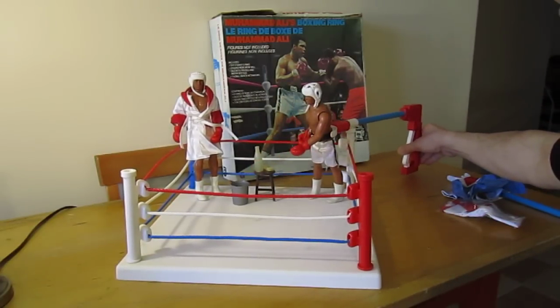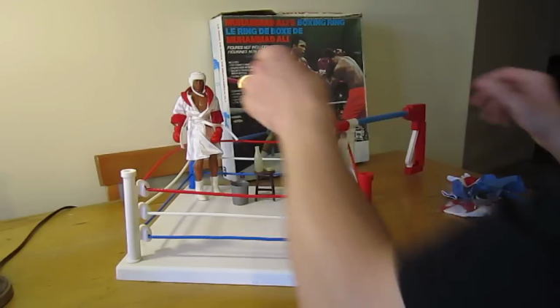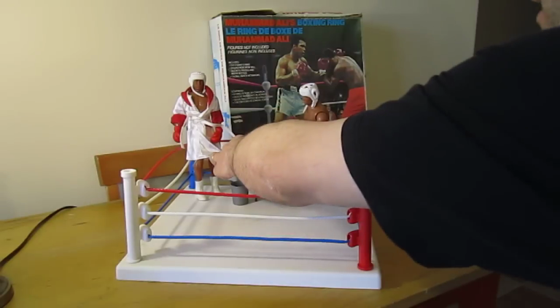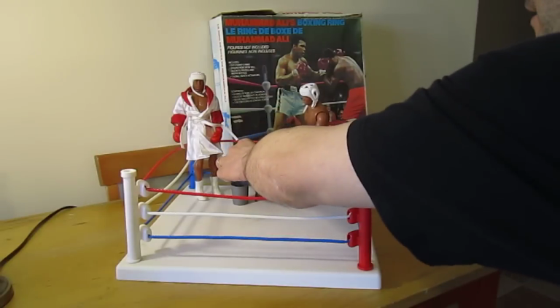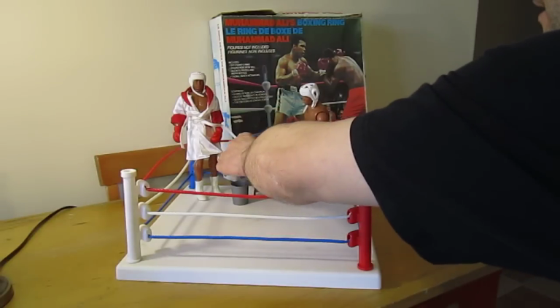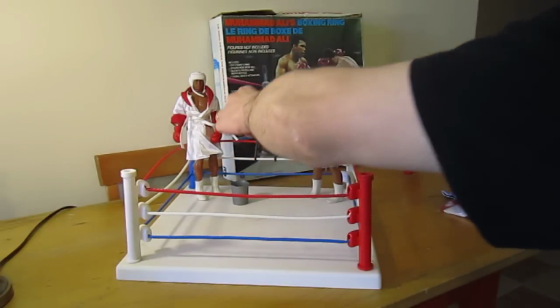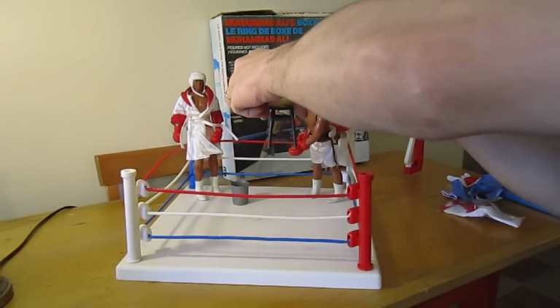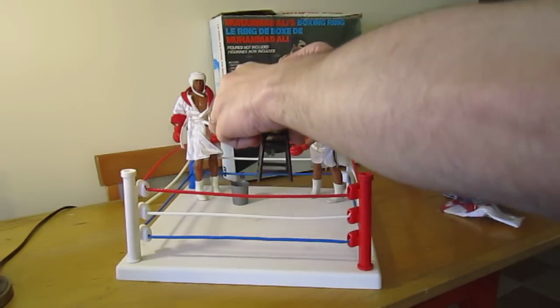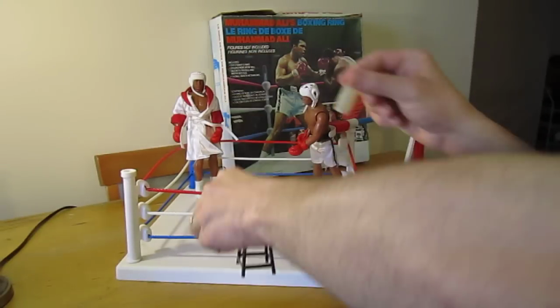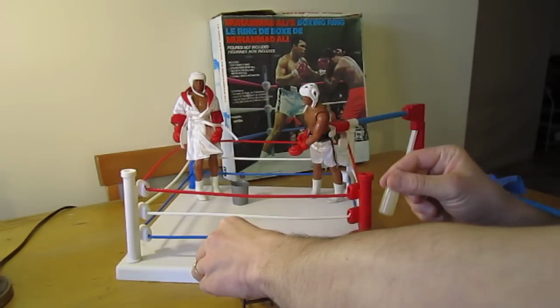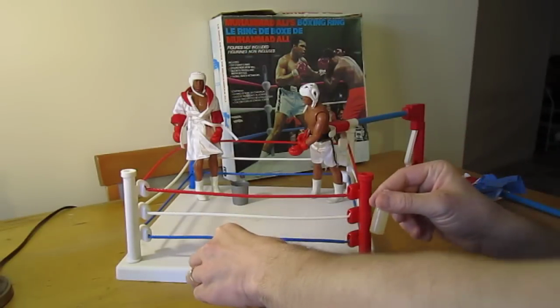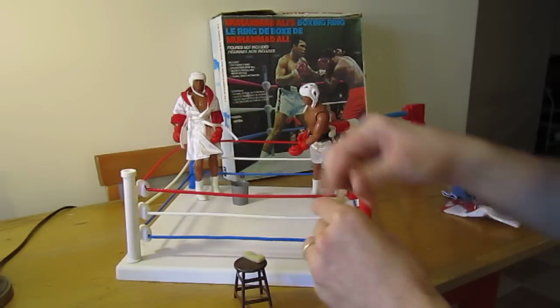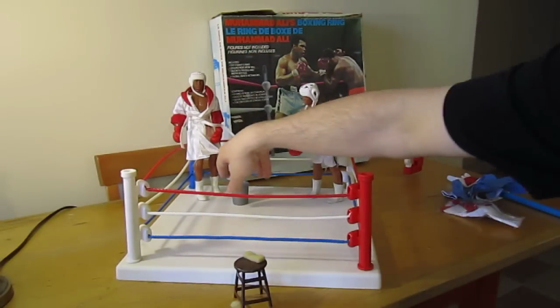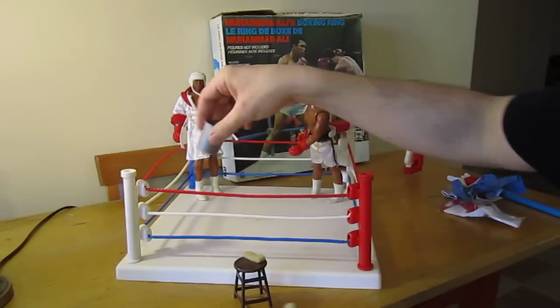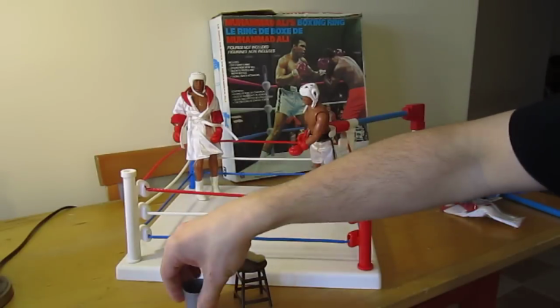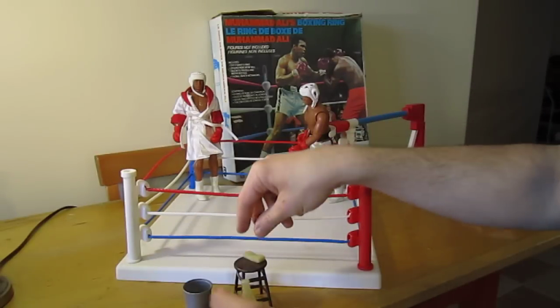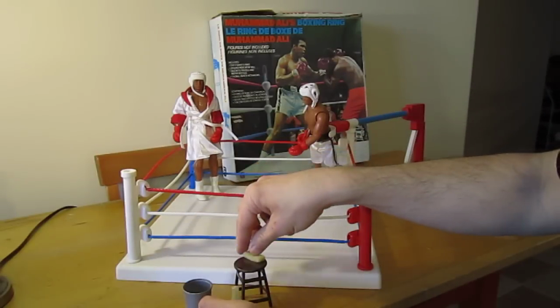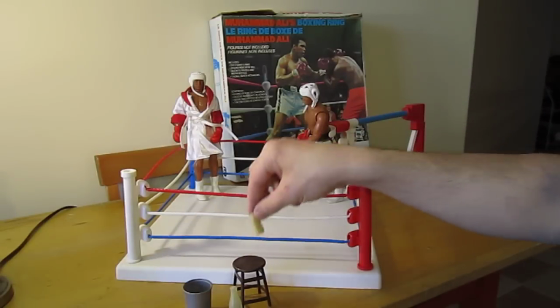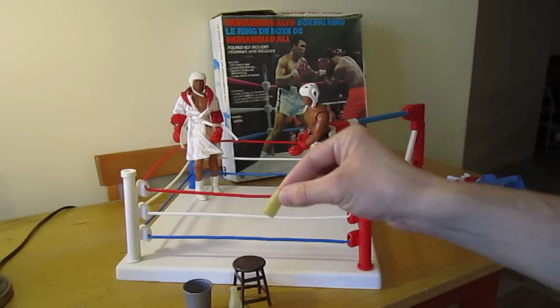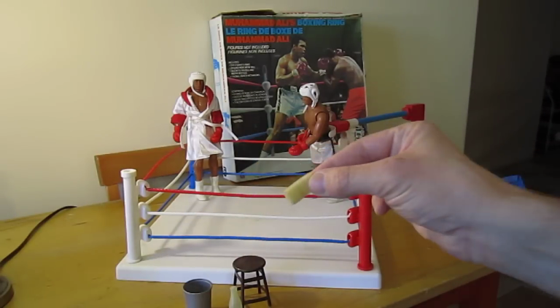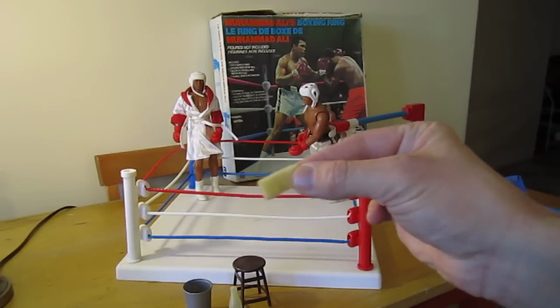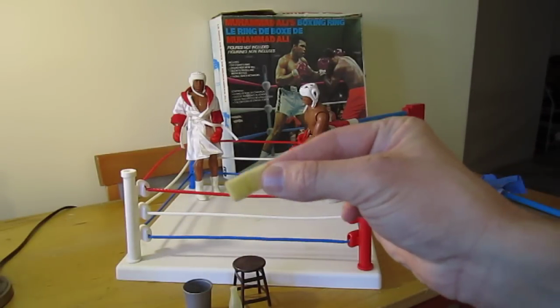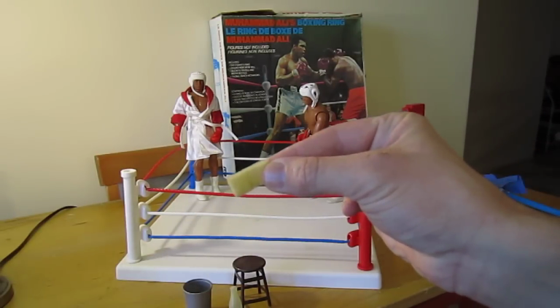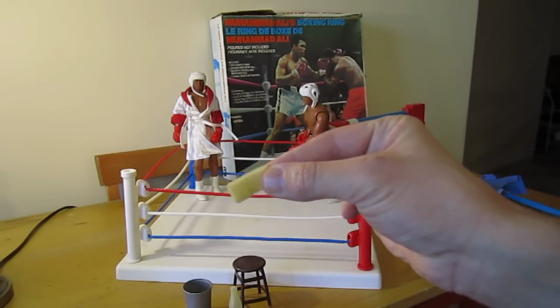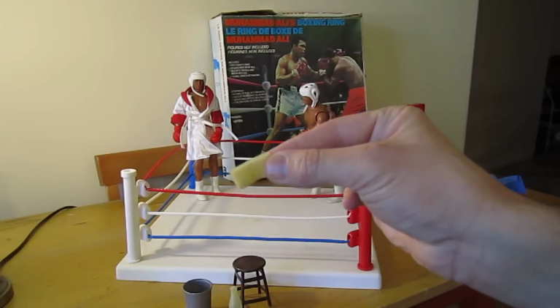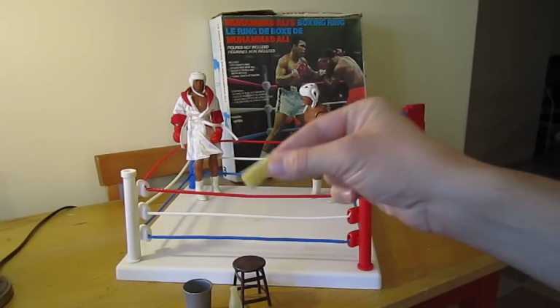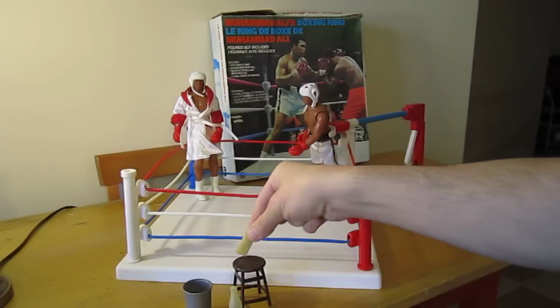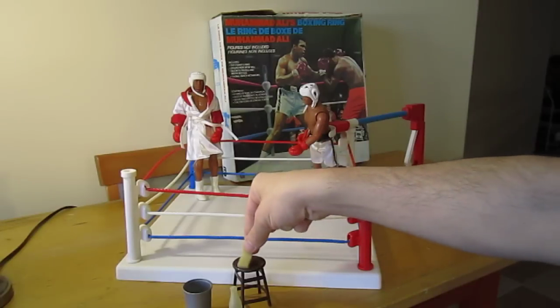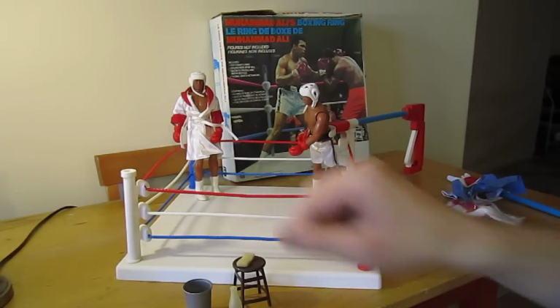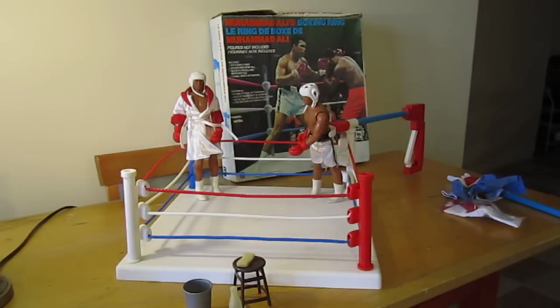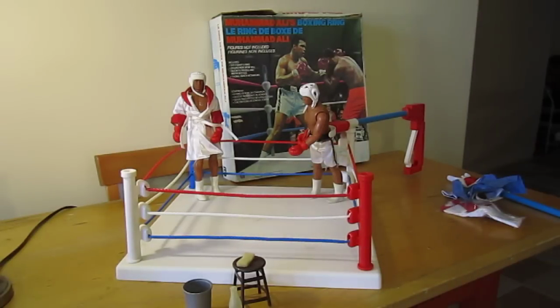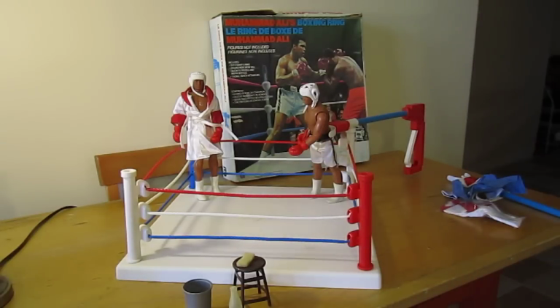One of the things I like about this is that it comes with not only a stool, a bucket, and a bottle — it actually comes with a little sponge. And we have the original sponge, which is a little discolored.